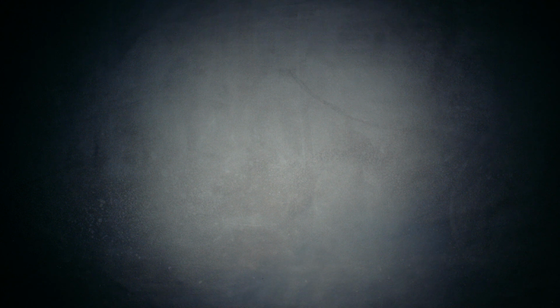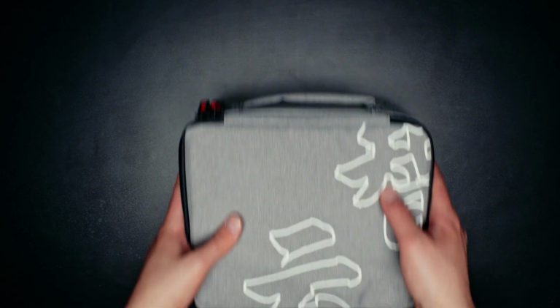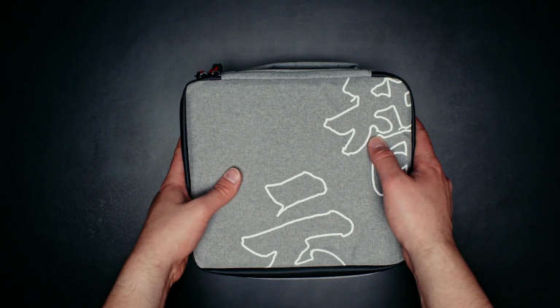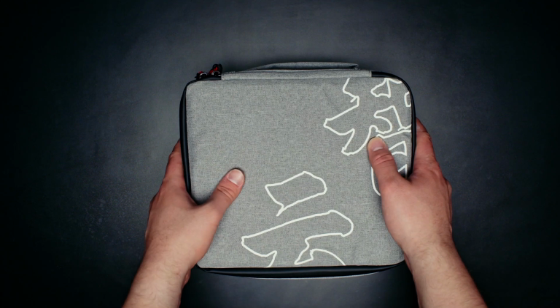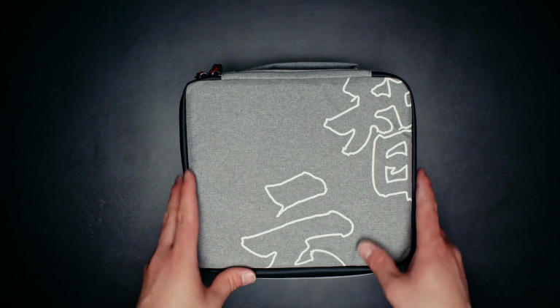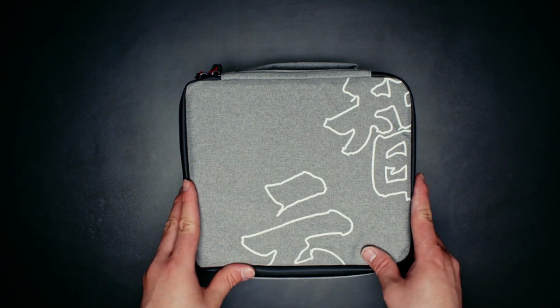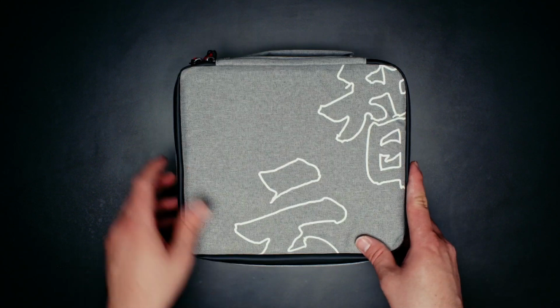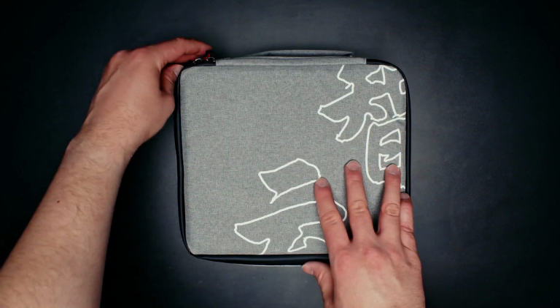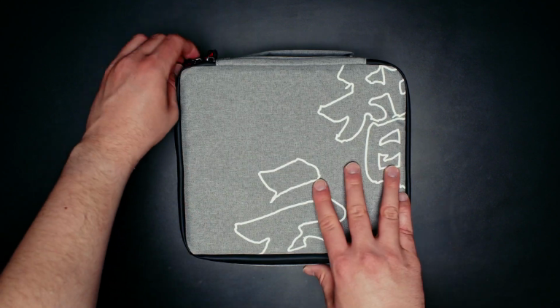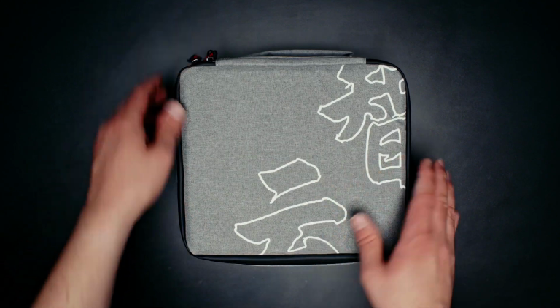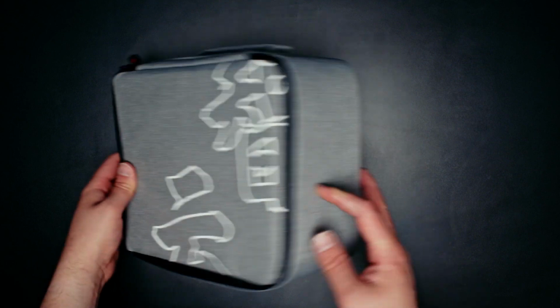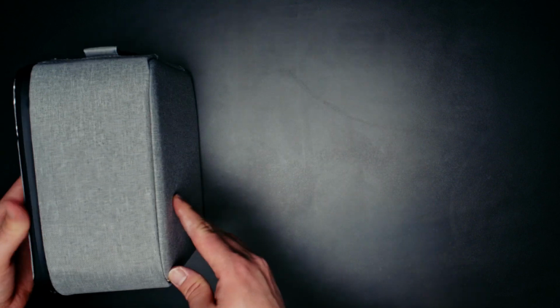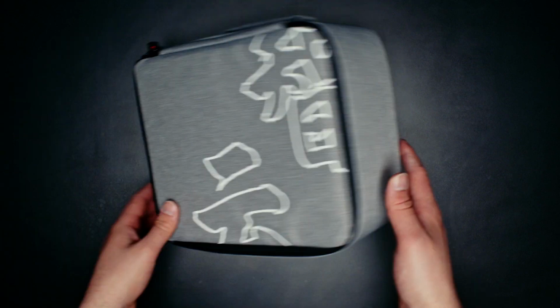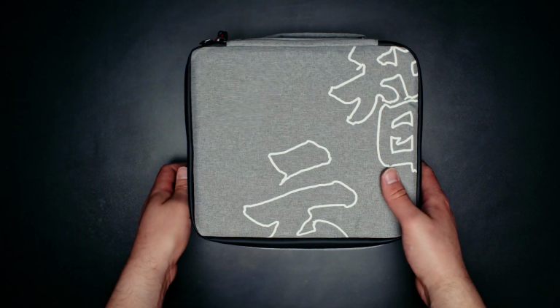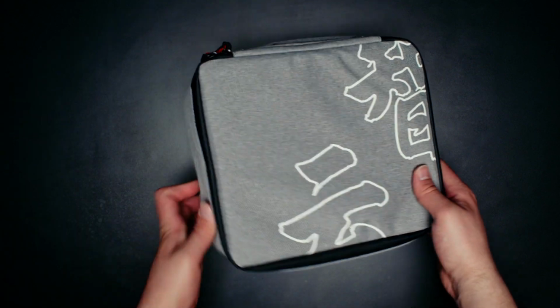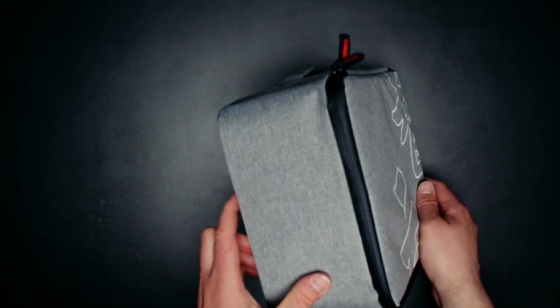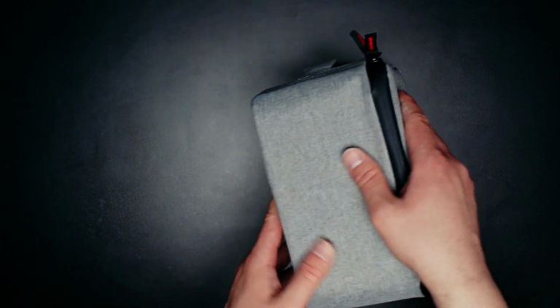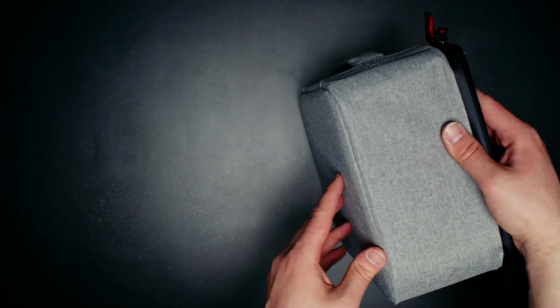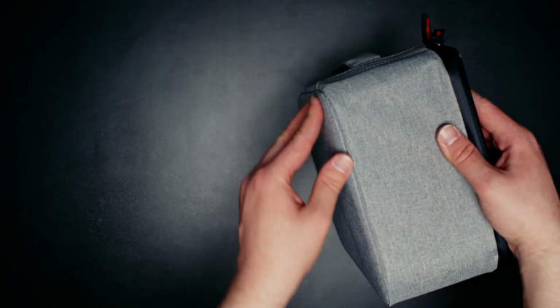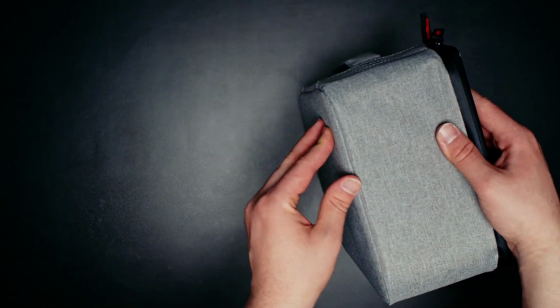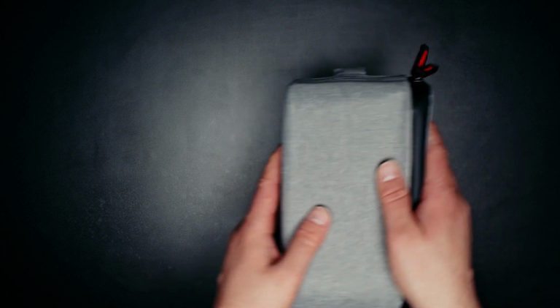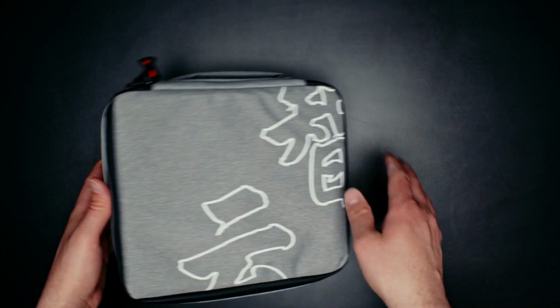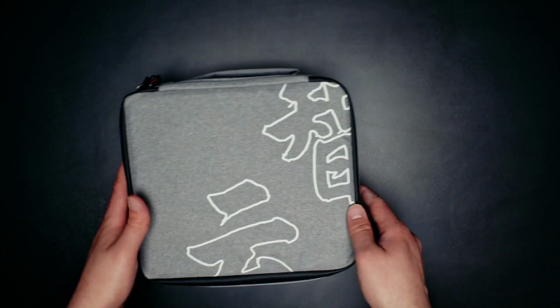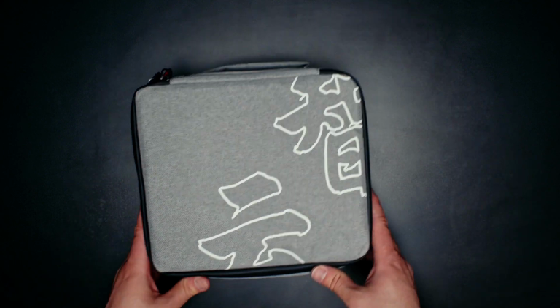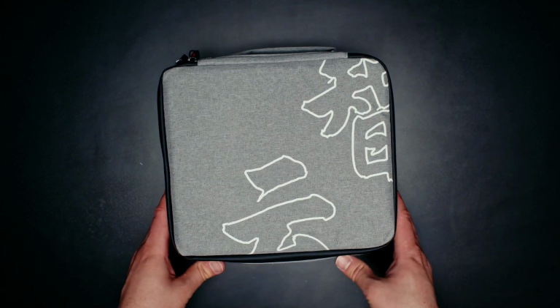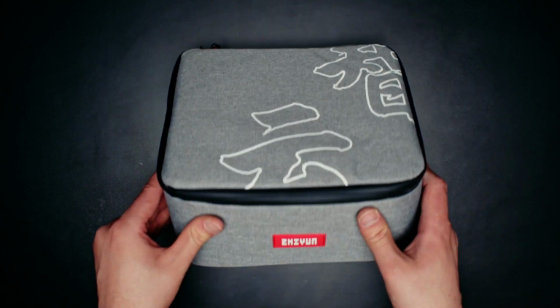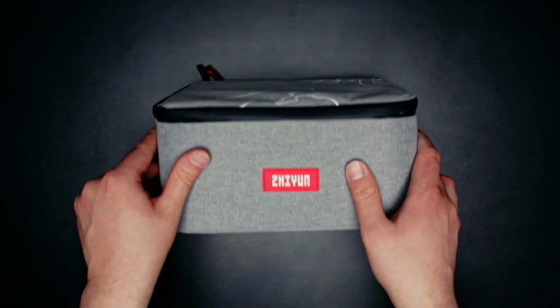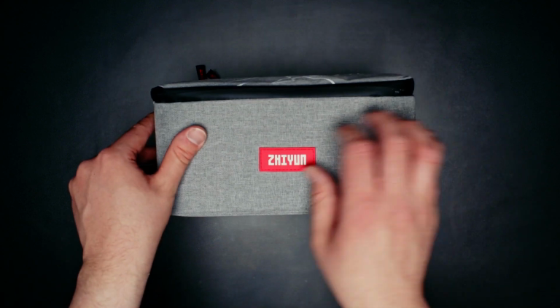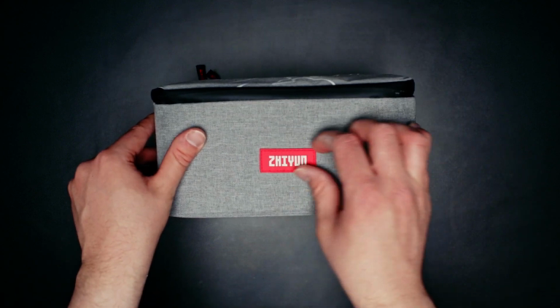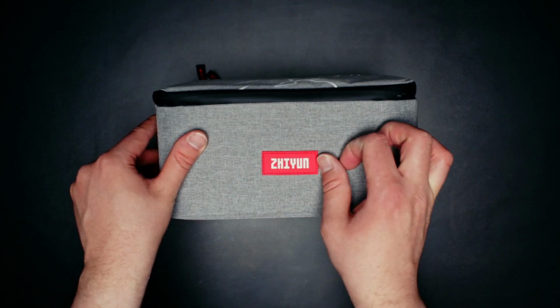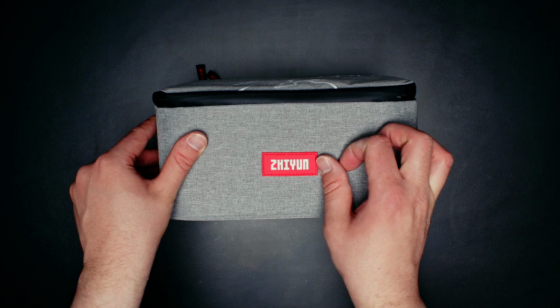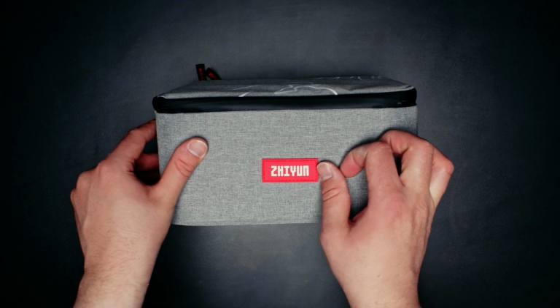So in the box, we get this, which is a nice little case actually. I do like it when things come with proper material cases like this.